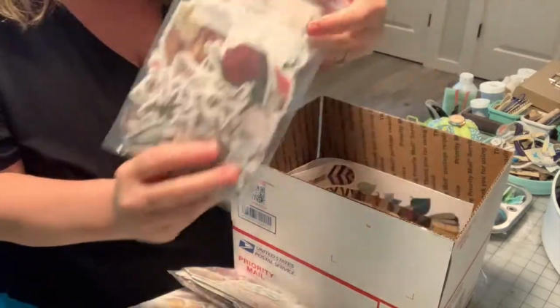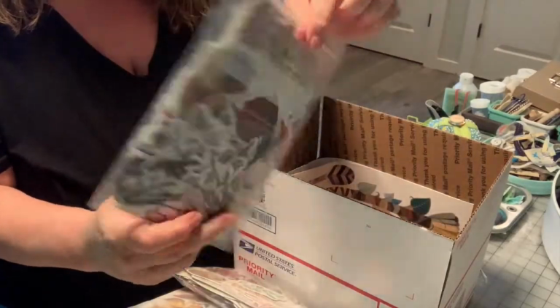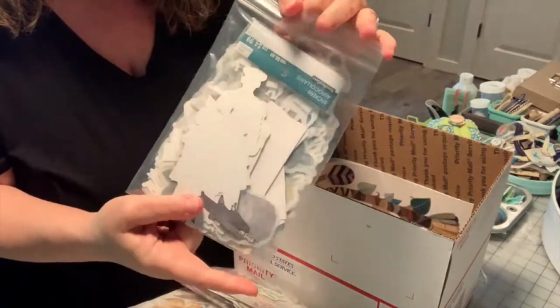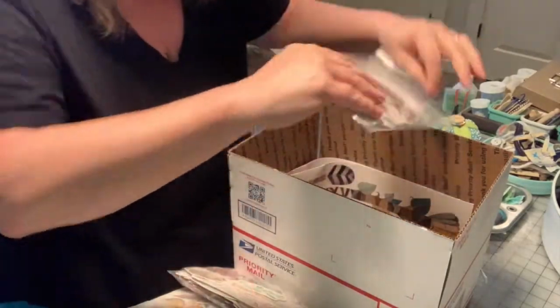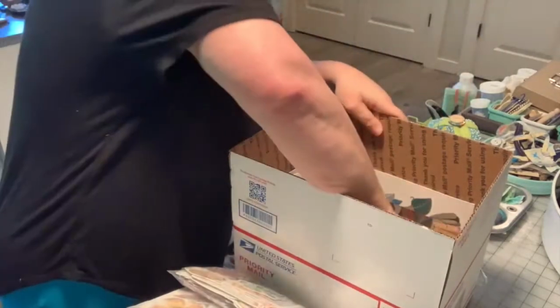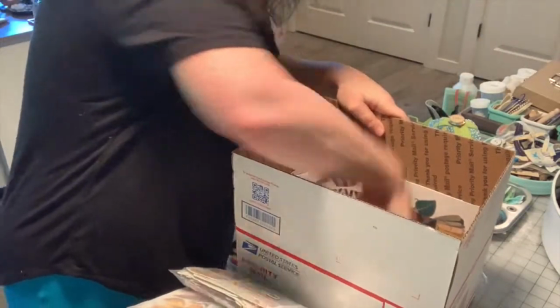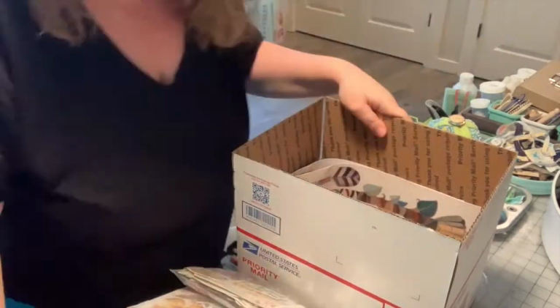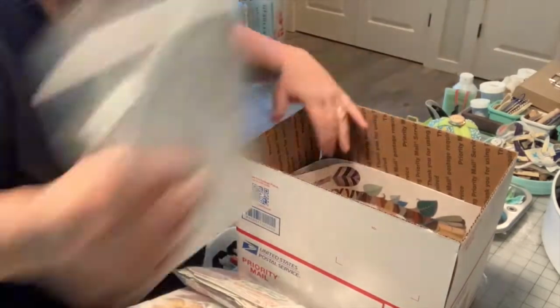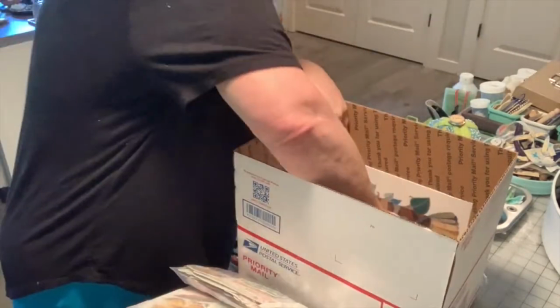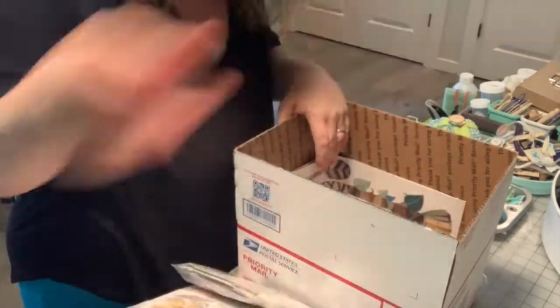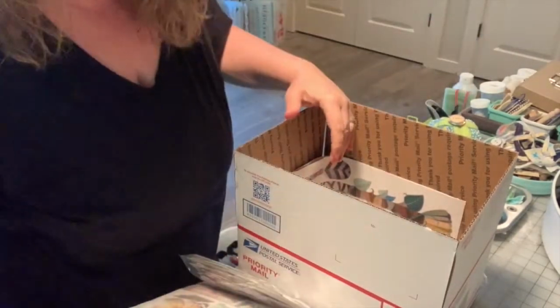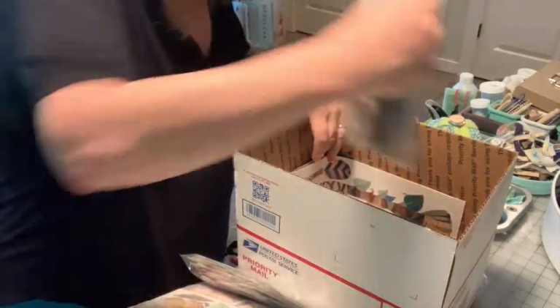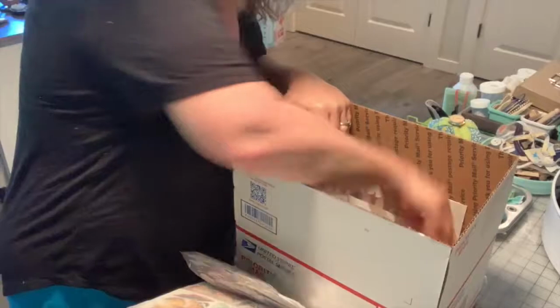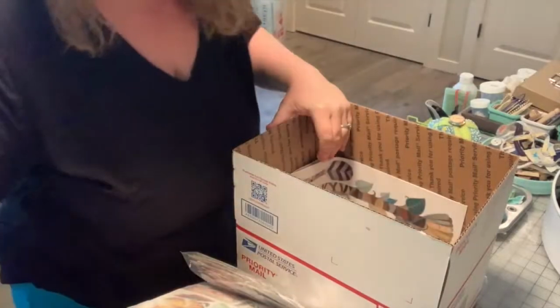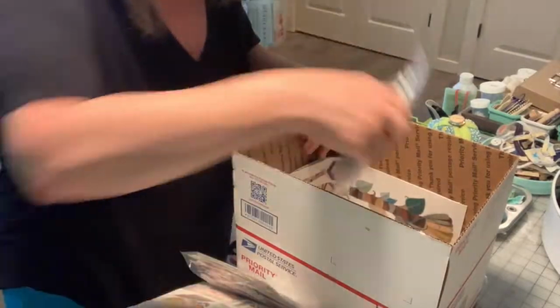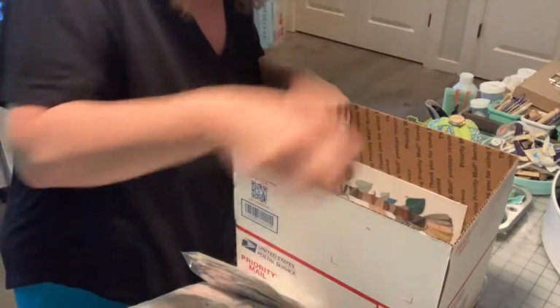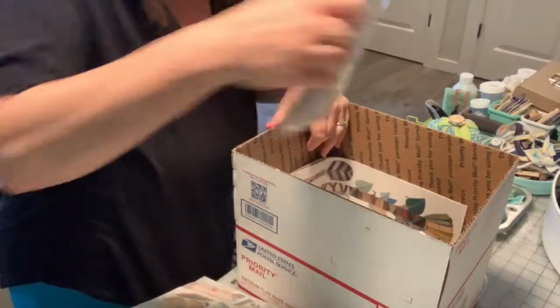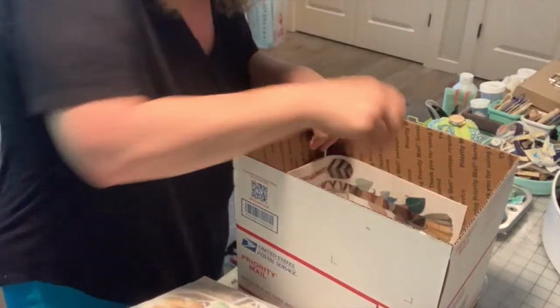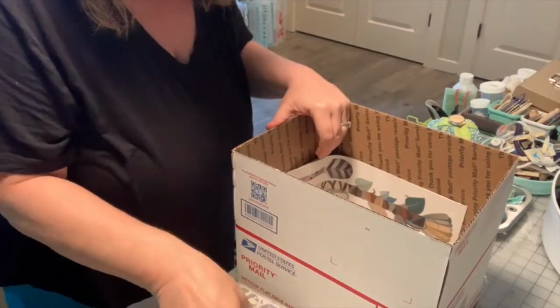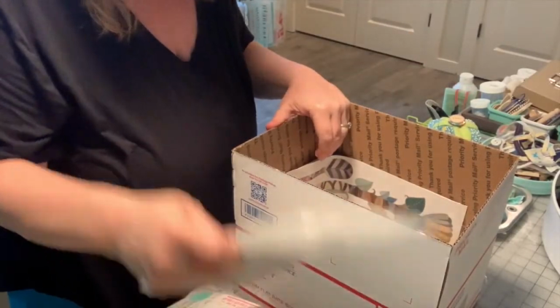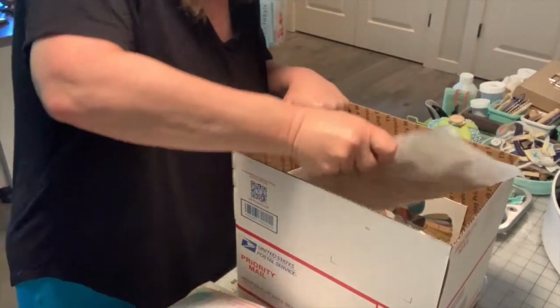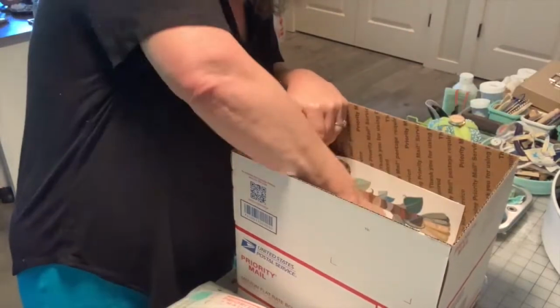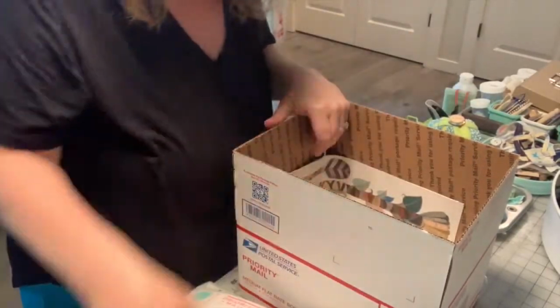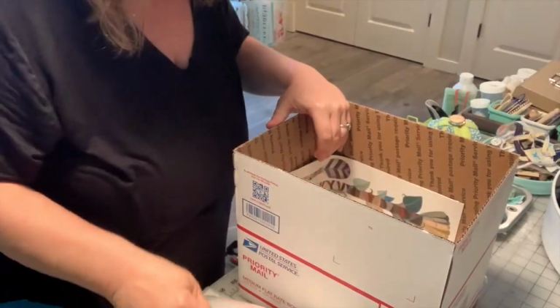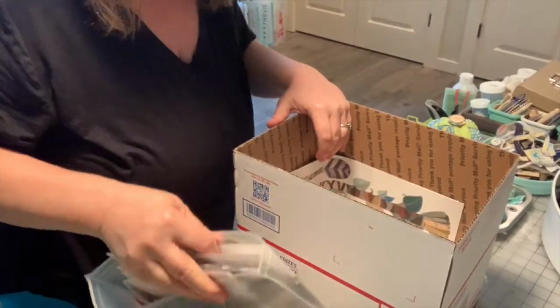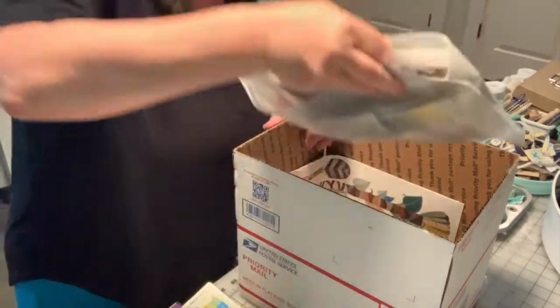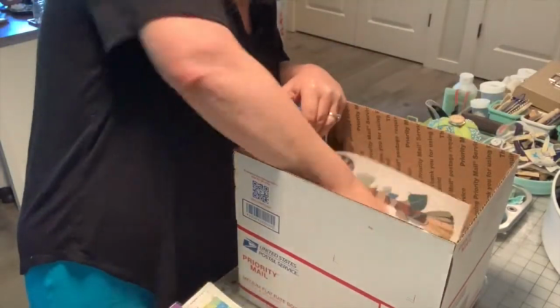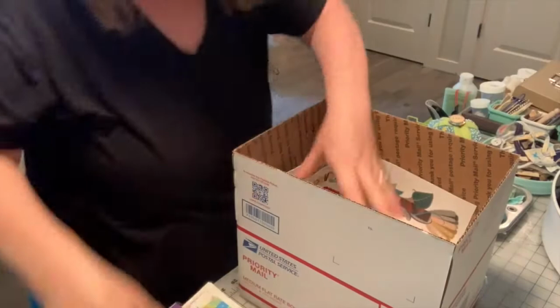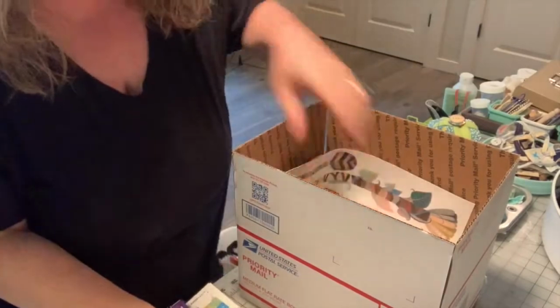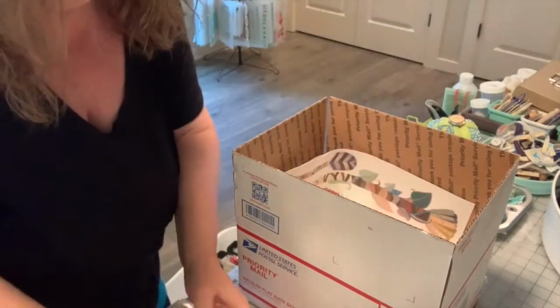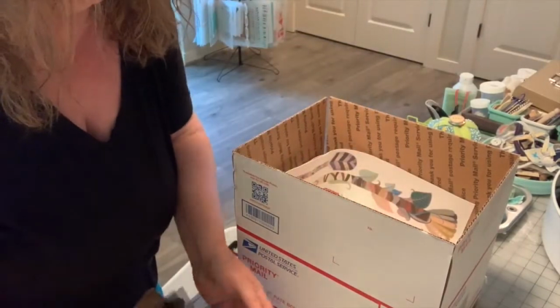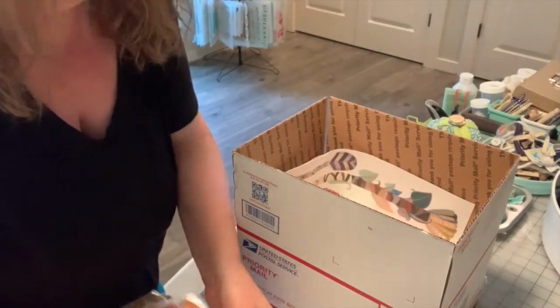You see me here packing a medium-sized box, and it is full — full of just die cut images and stickers. There is nothing else in the box.